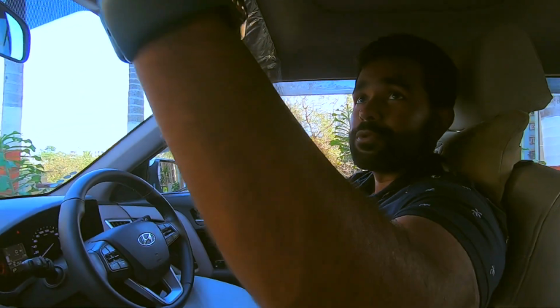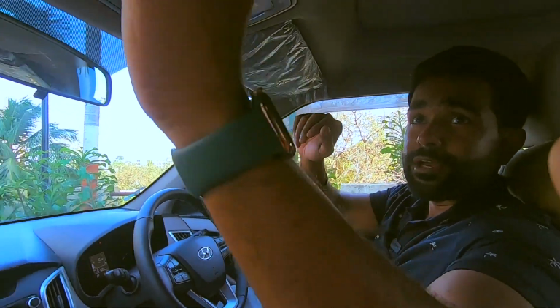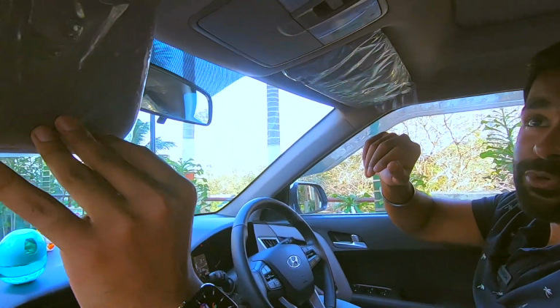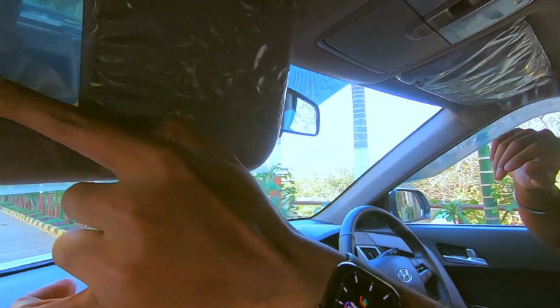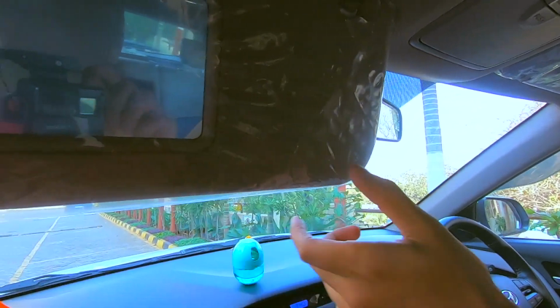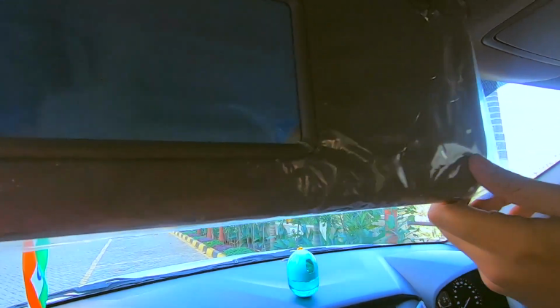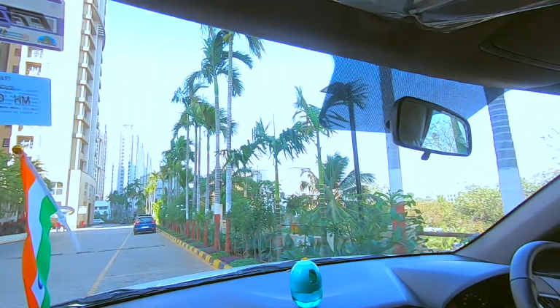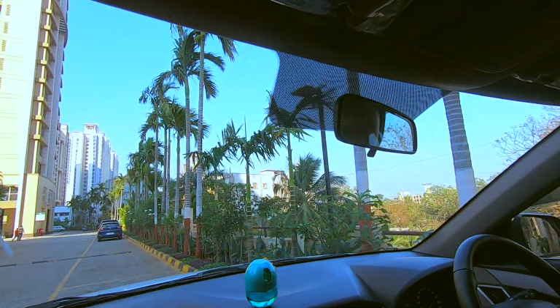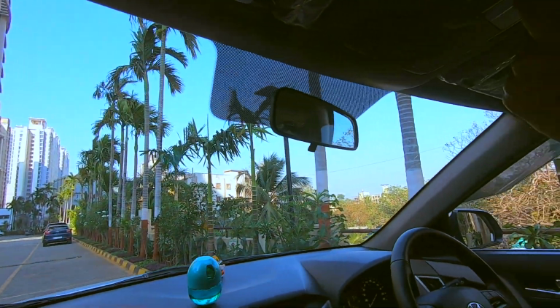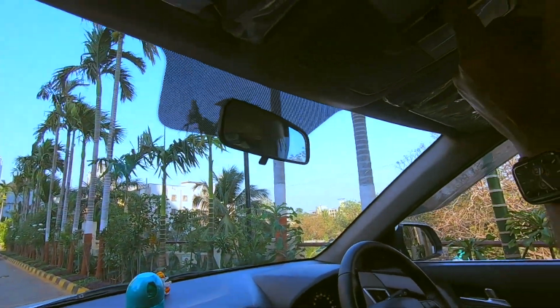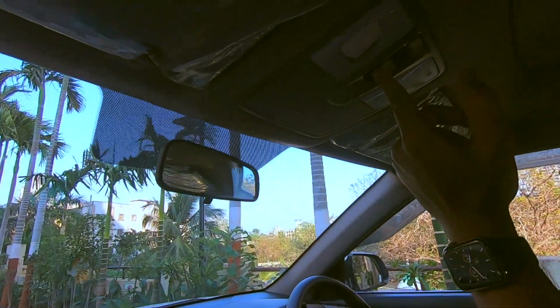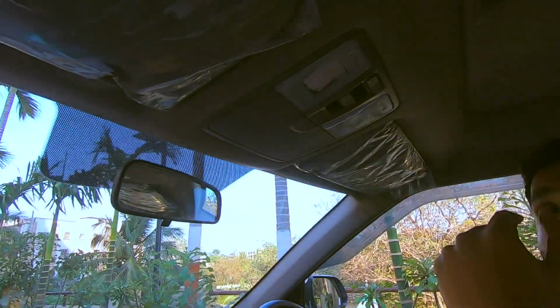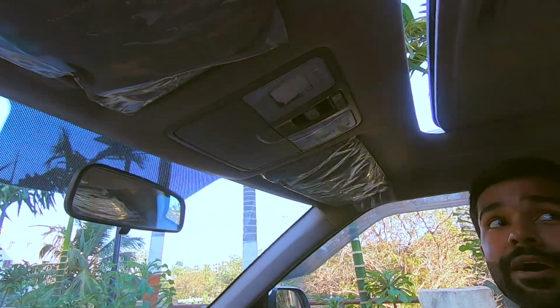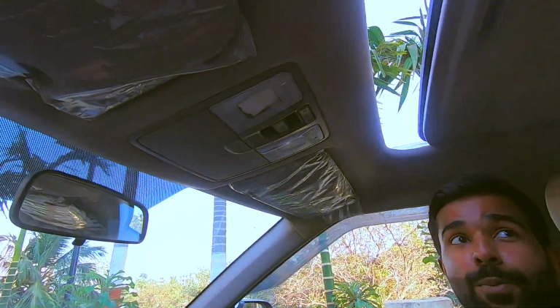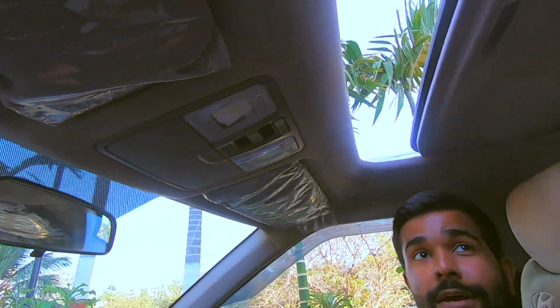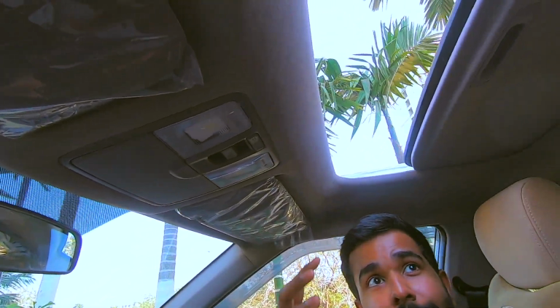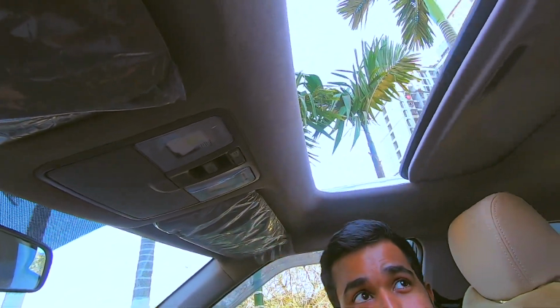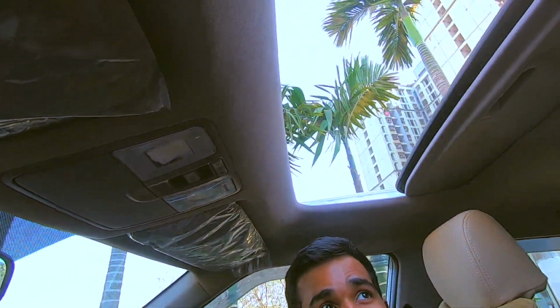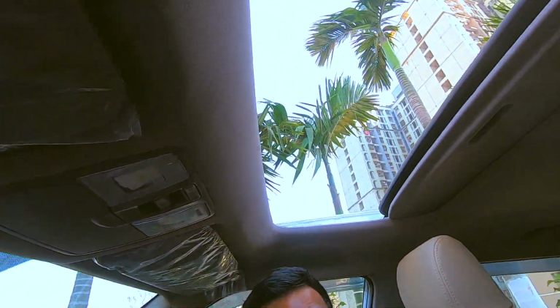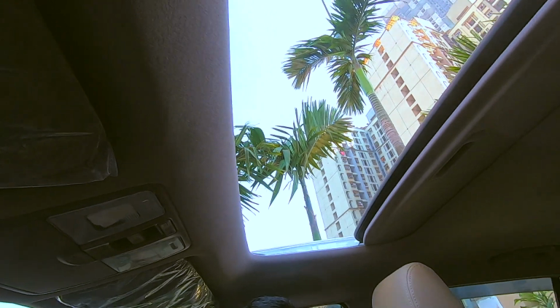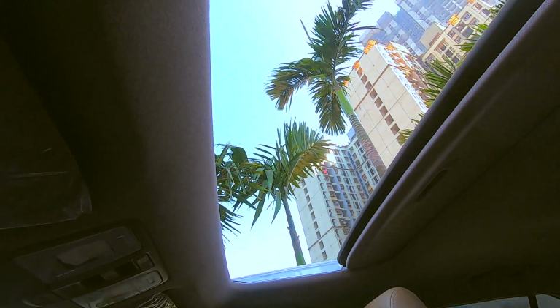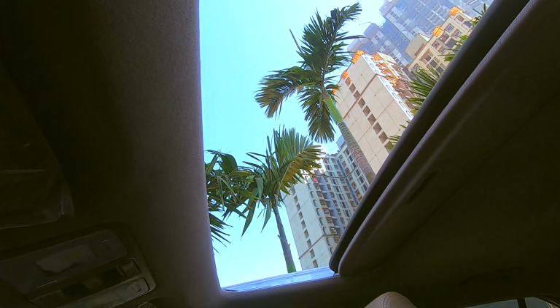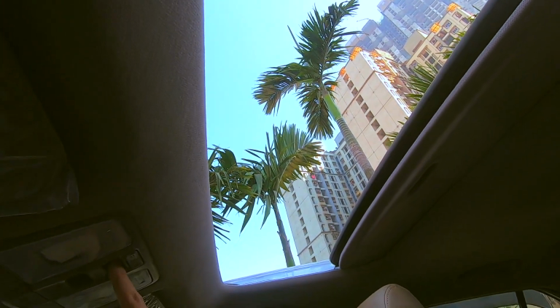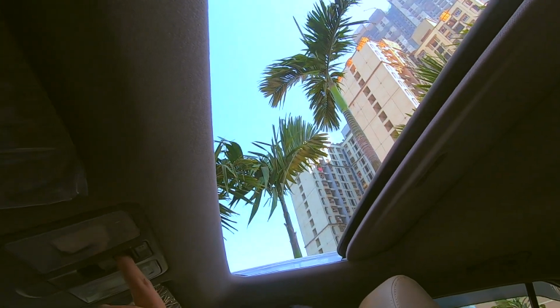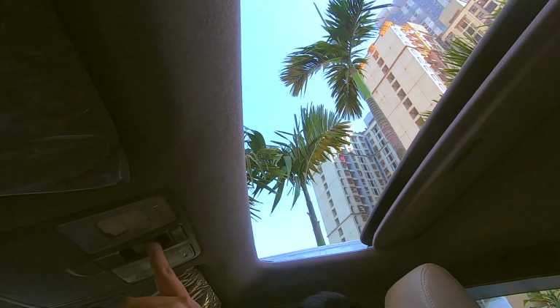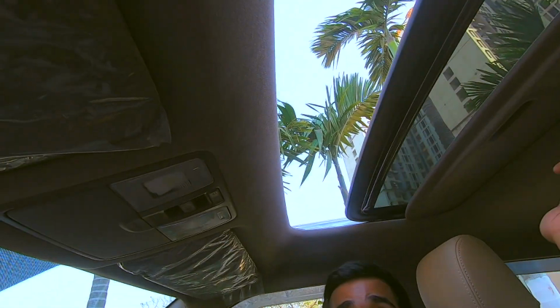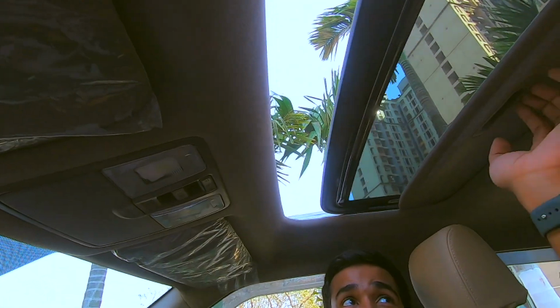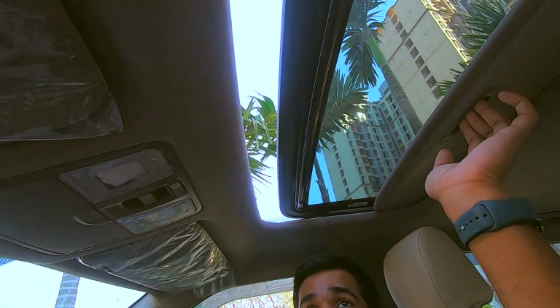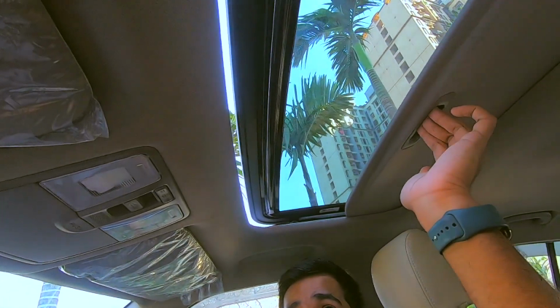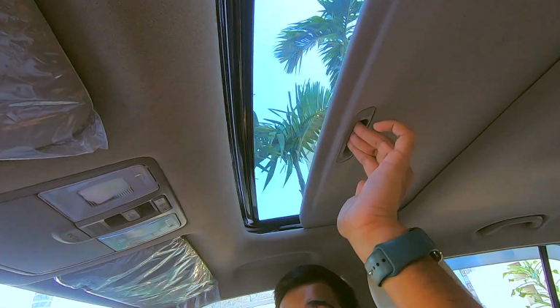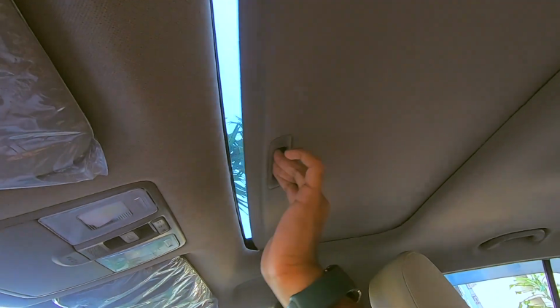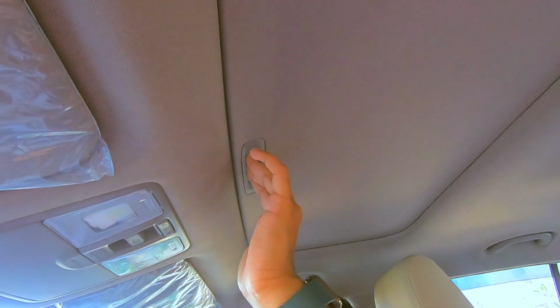On the visors, you get a mirror only on the passenger side. As for the sunroof, it opens up nice and wide, giving a decent amount of light even to the people at the back. When you want to shut it though, you click that button but the shade has to be pulled back manually.